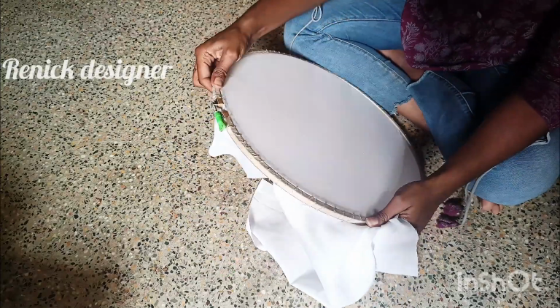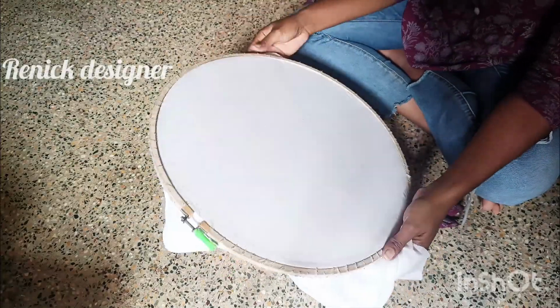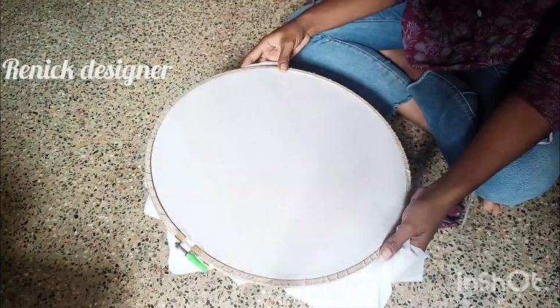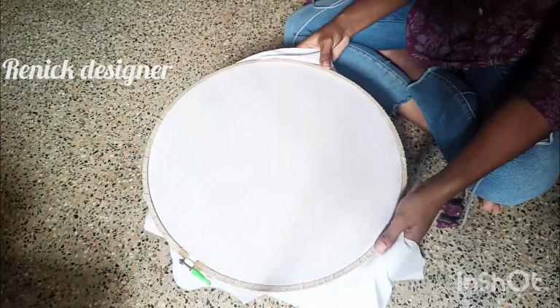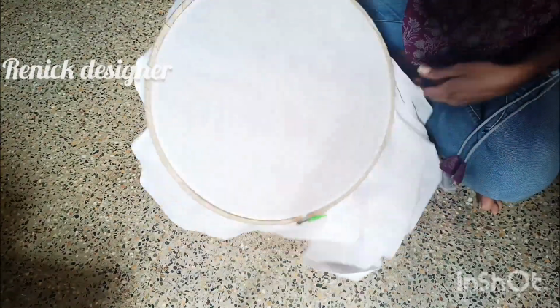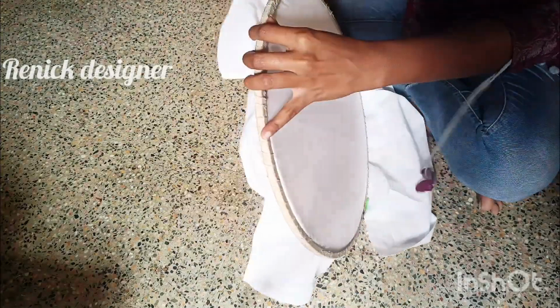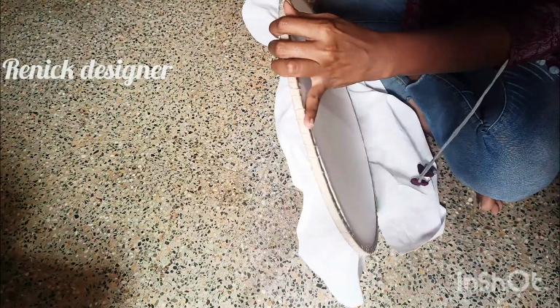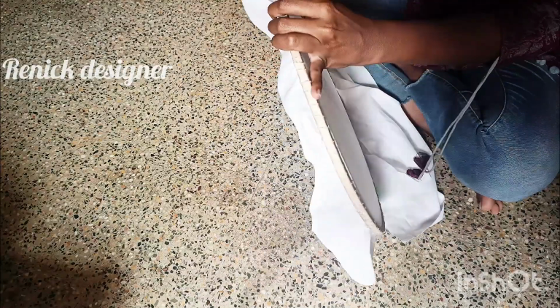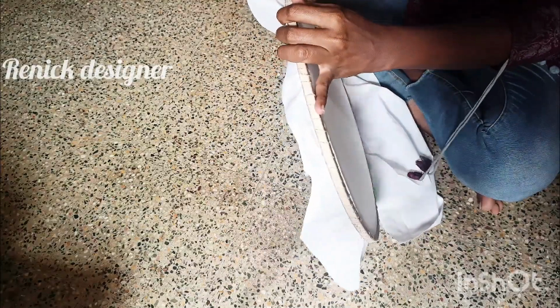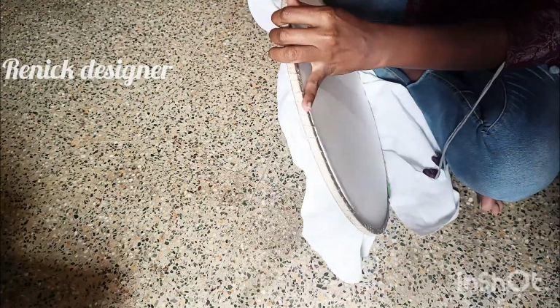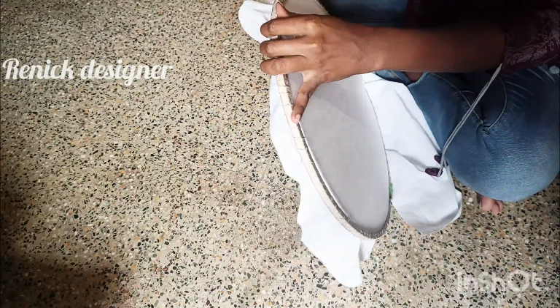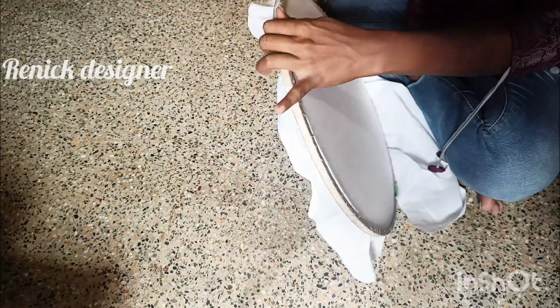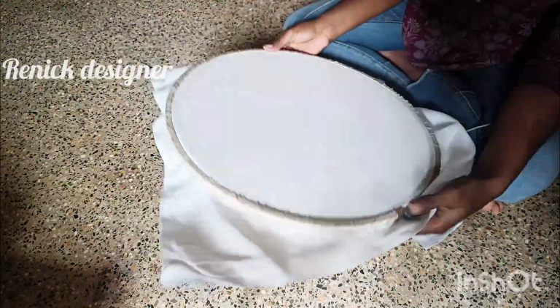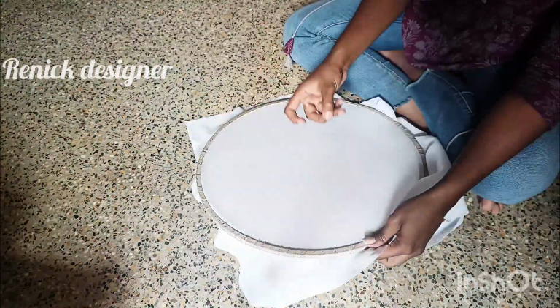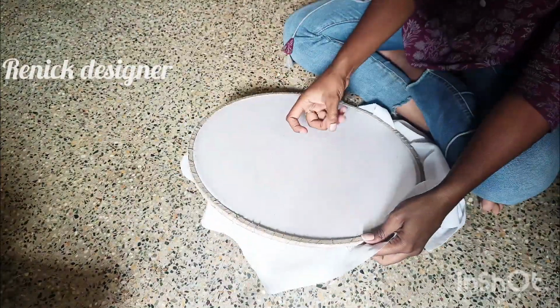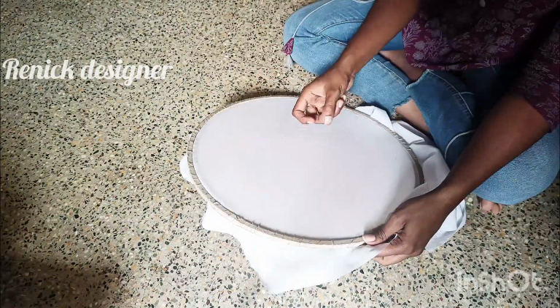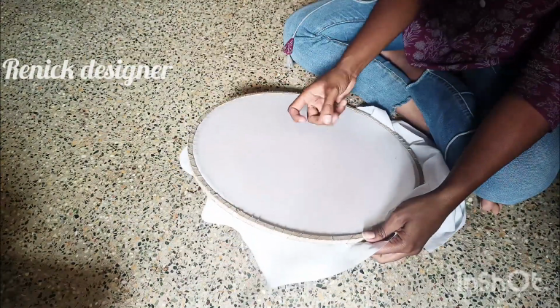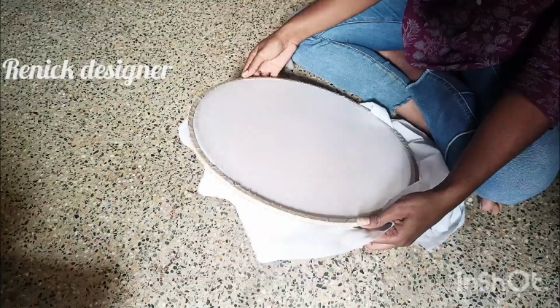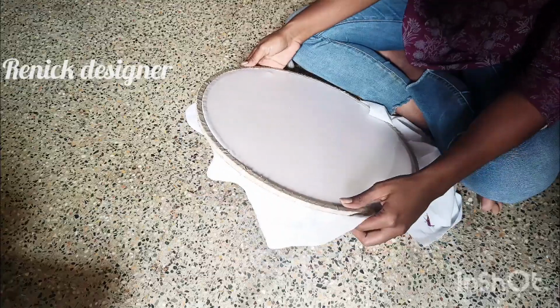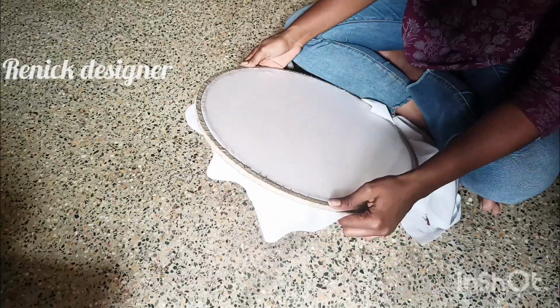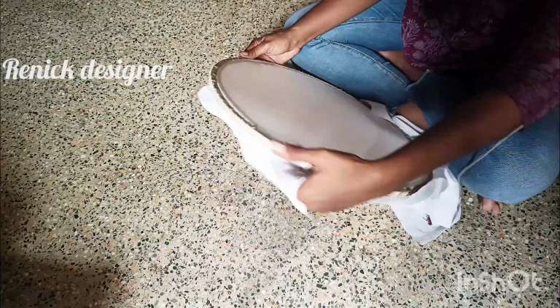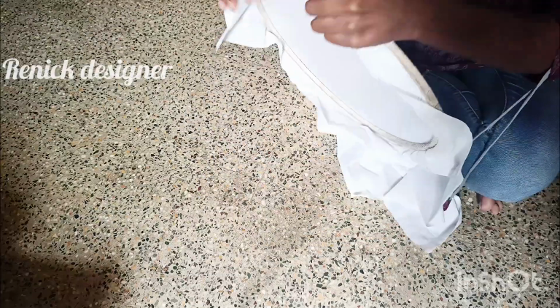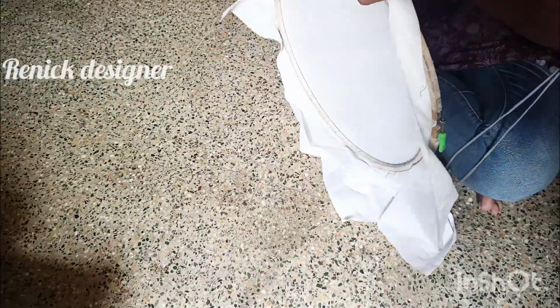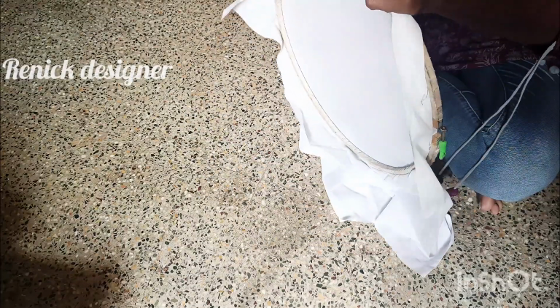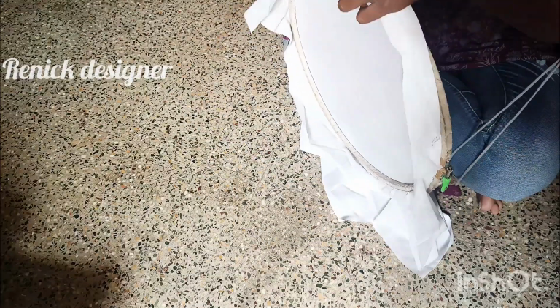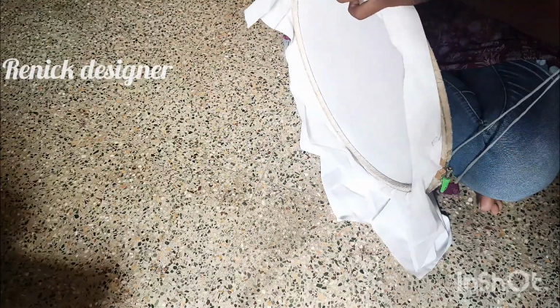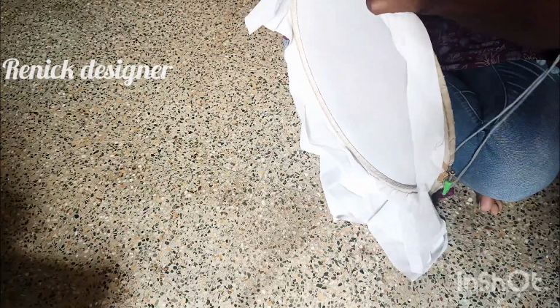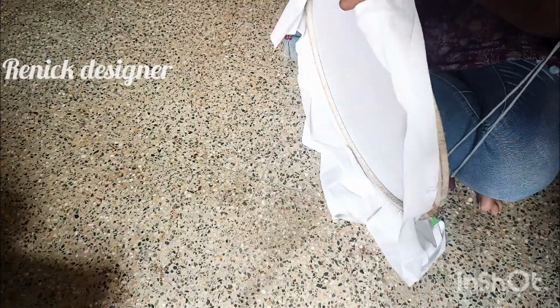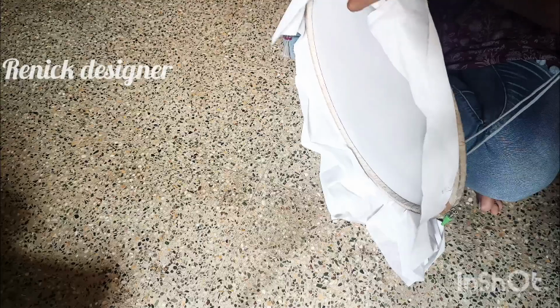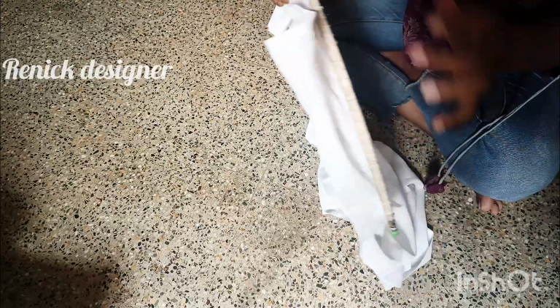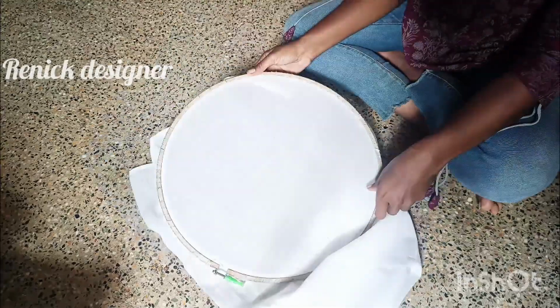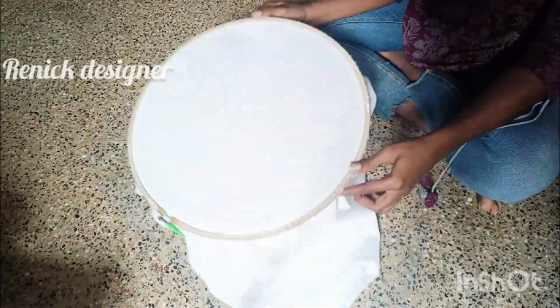We should check the difference in the same pattern. Check the difference between the double crochet. You can check it tight and check it out.